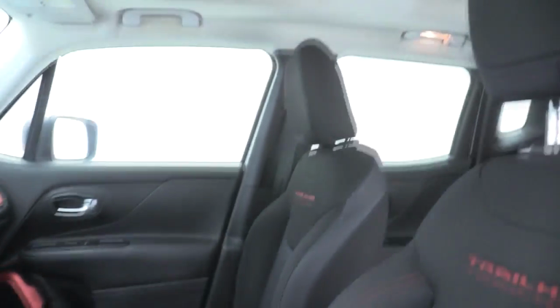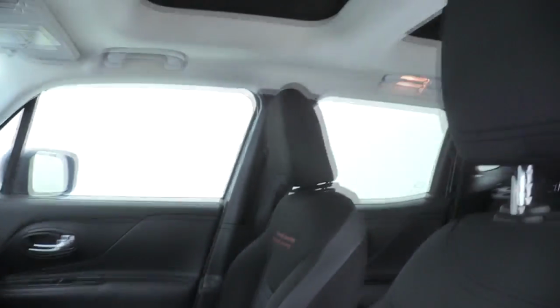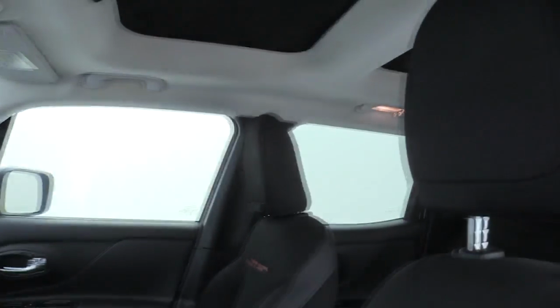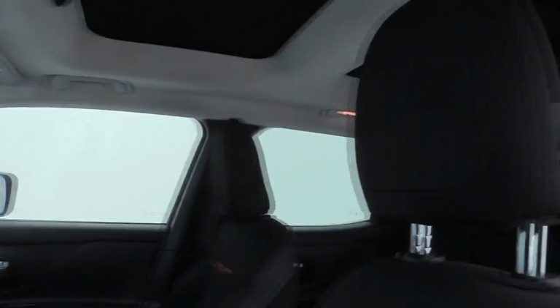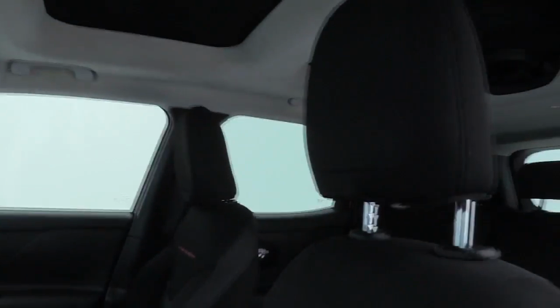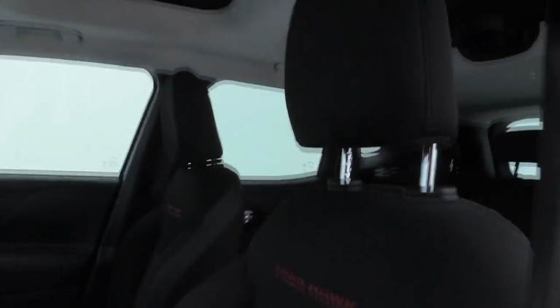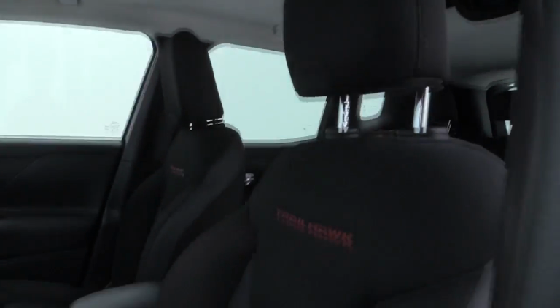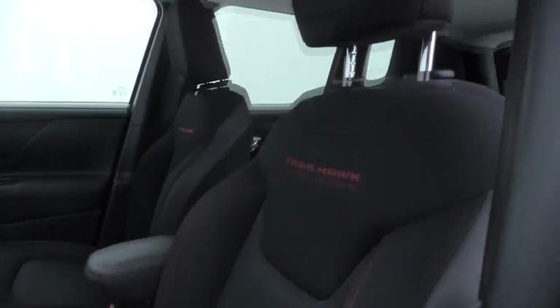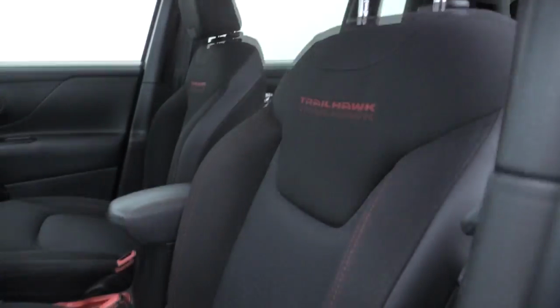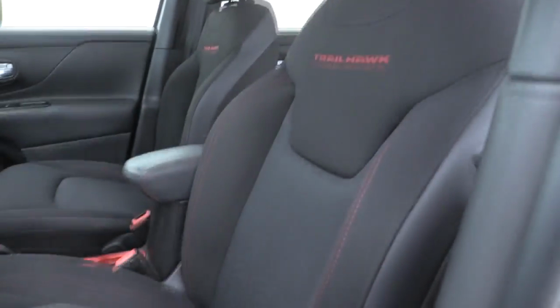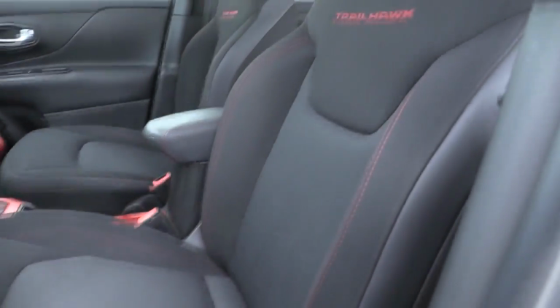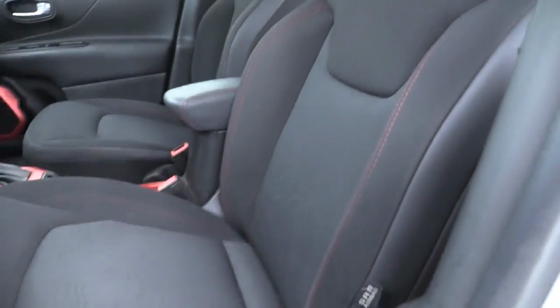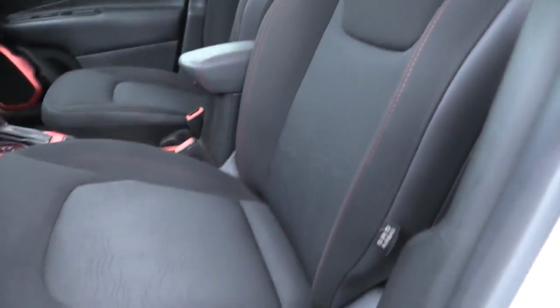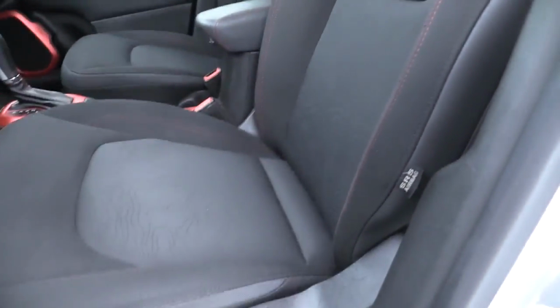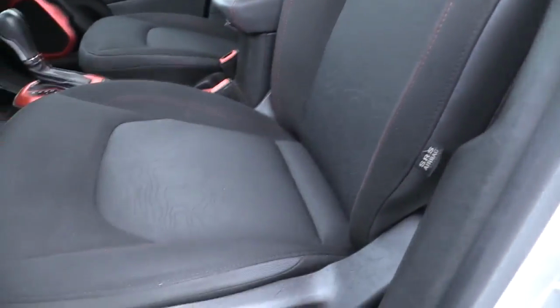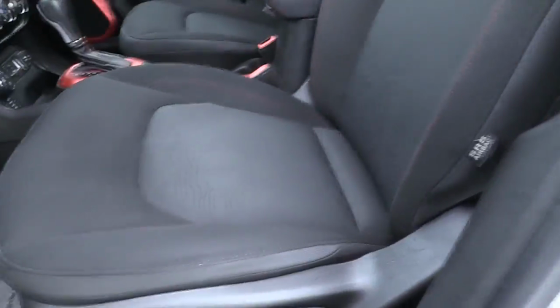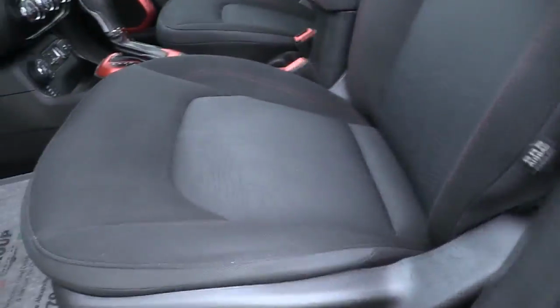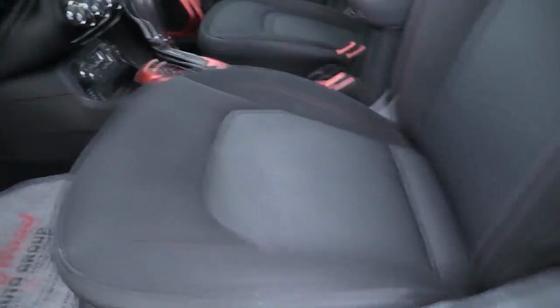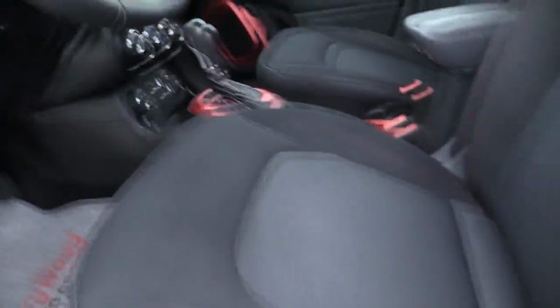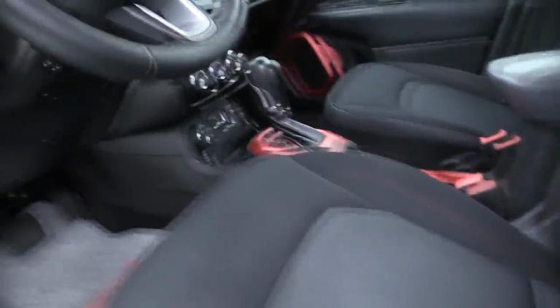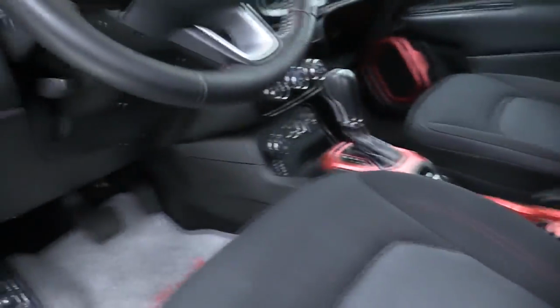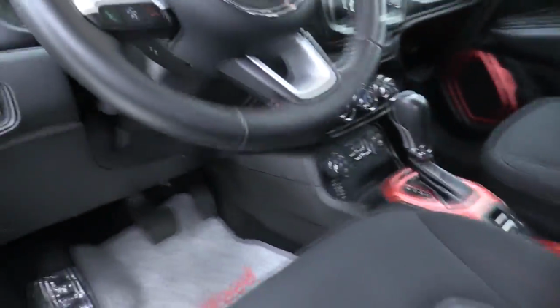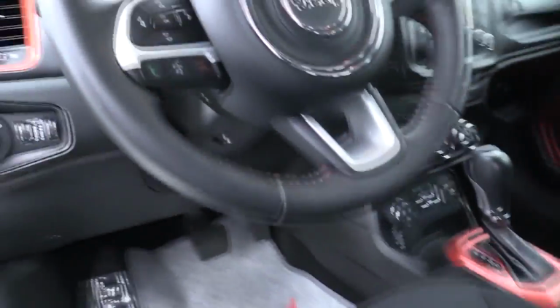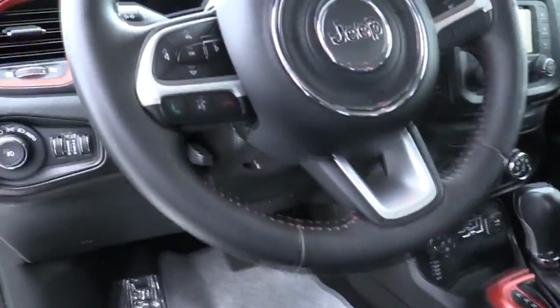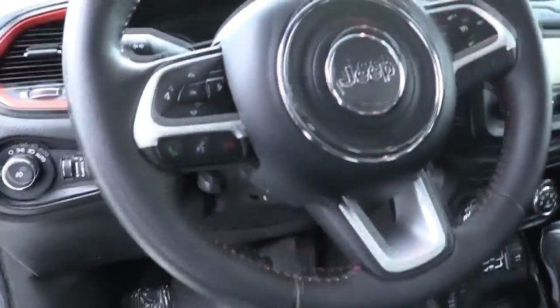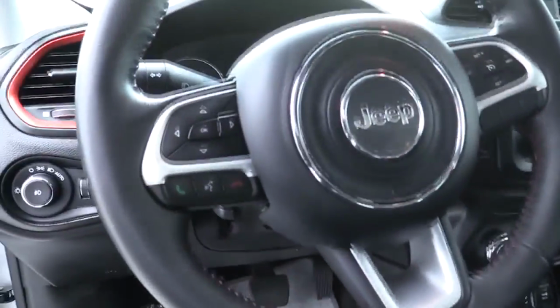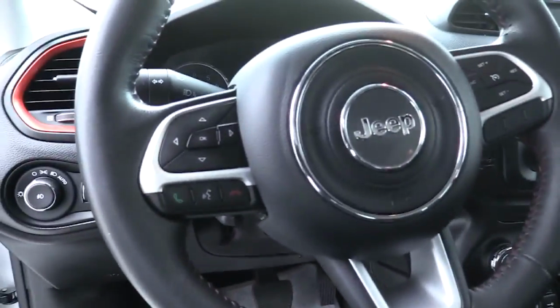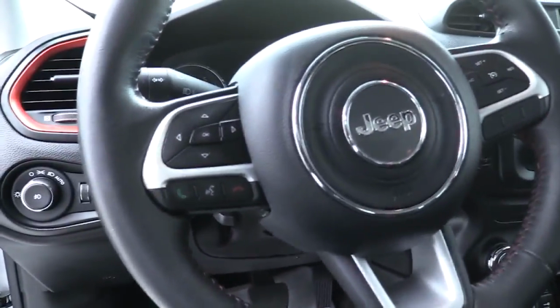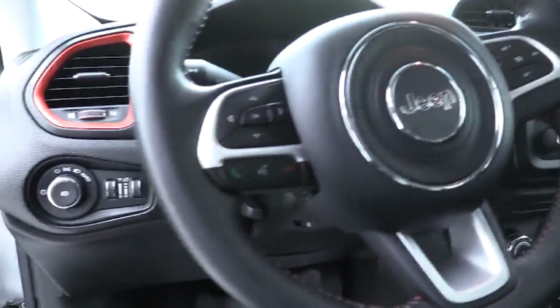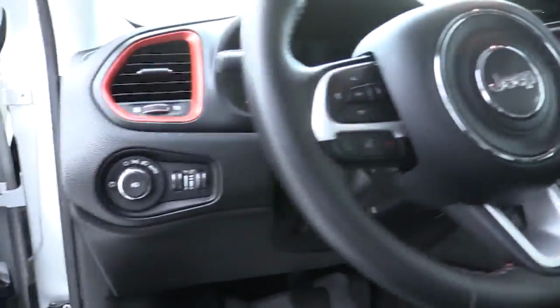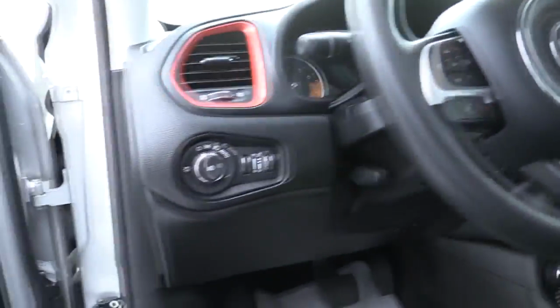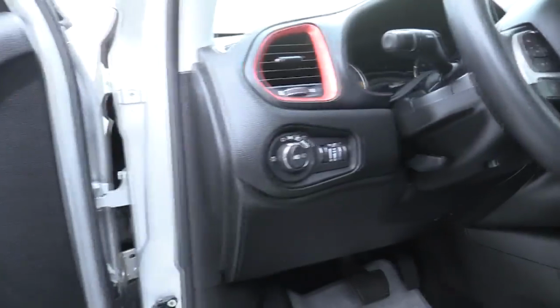electronic stability control, trip computer, compass, power windows, rear window defroster, tachometer, remote keyless entry, overhead console, brake assist.